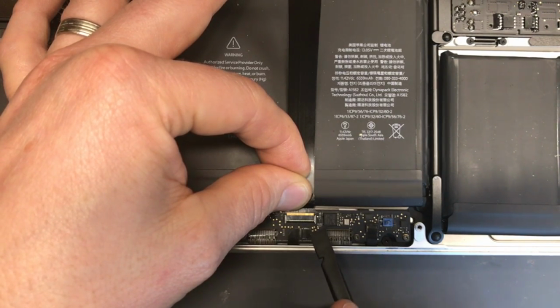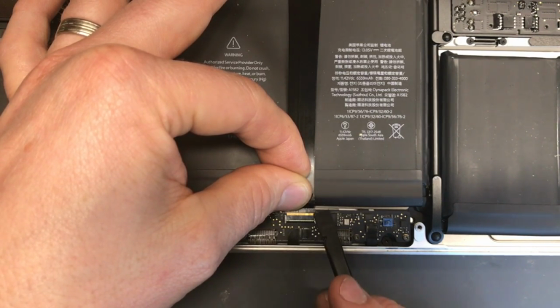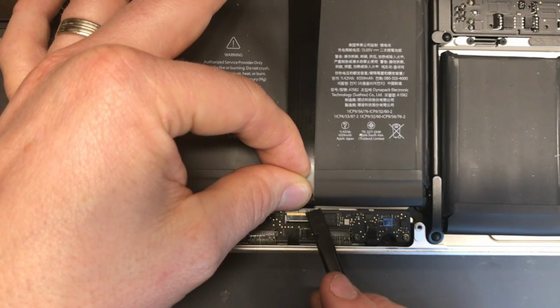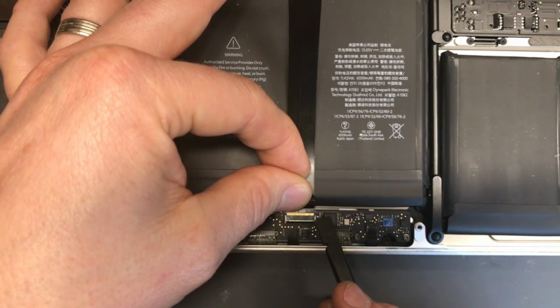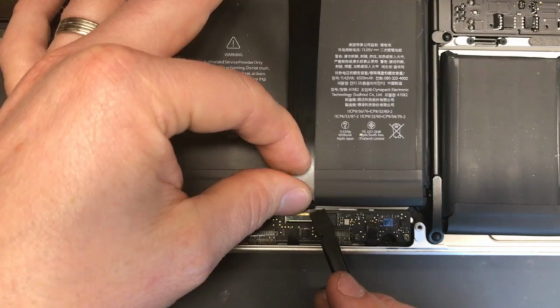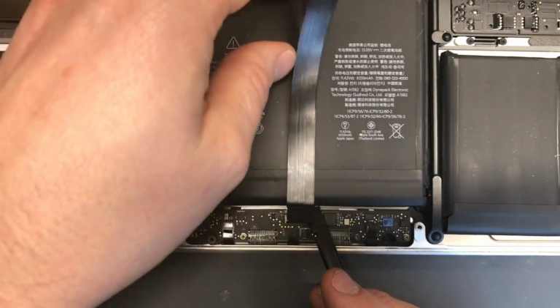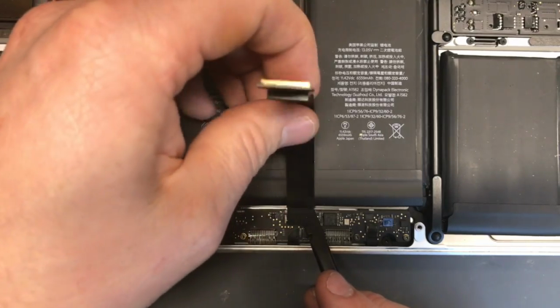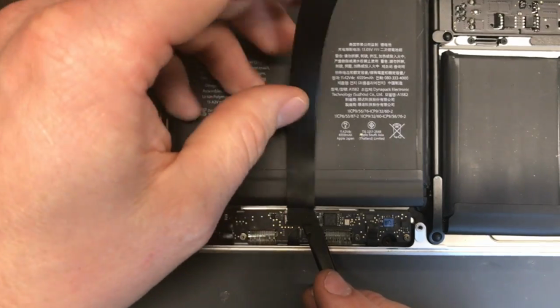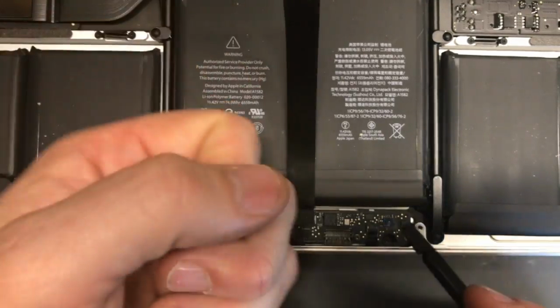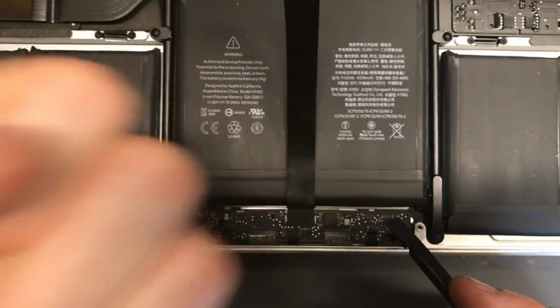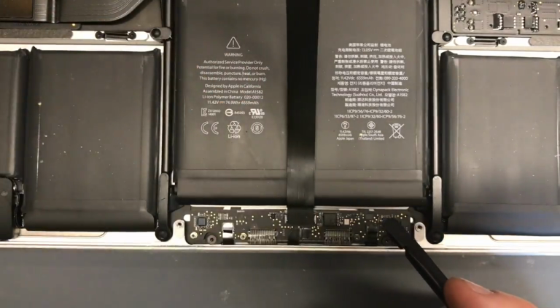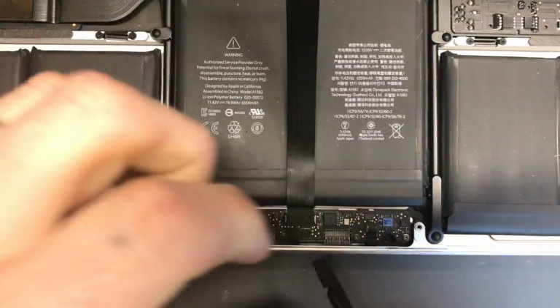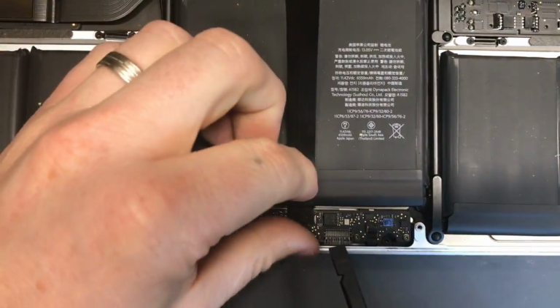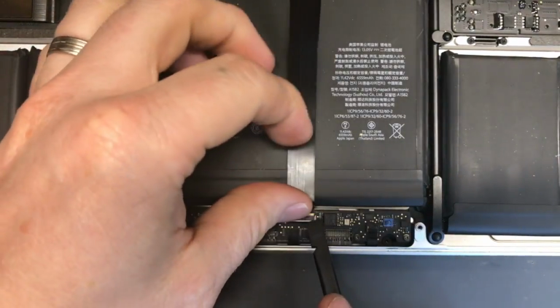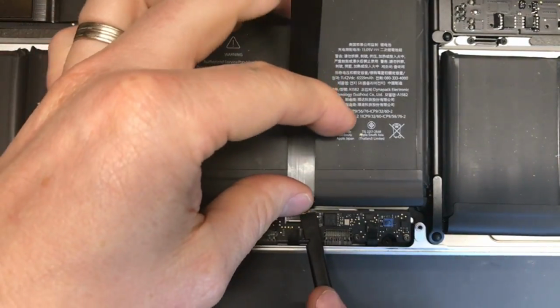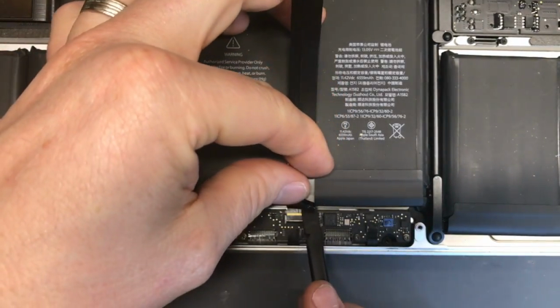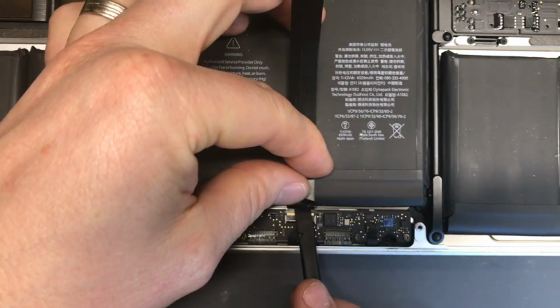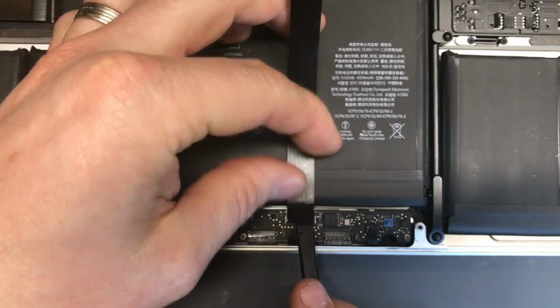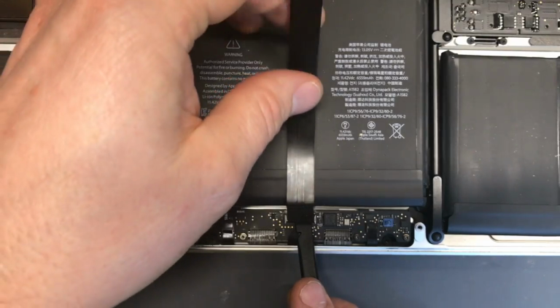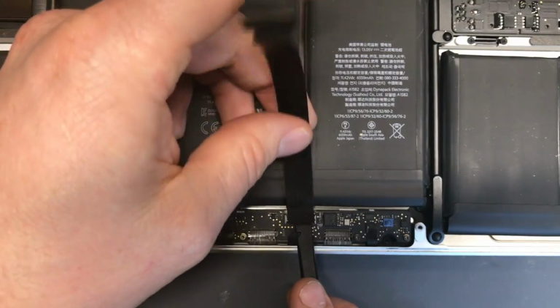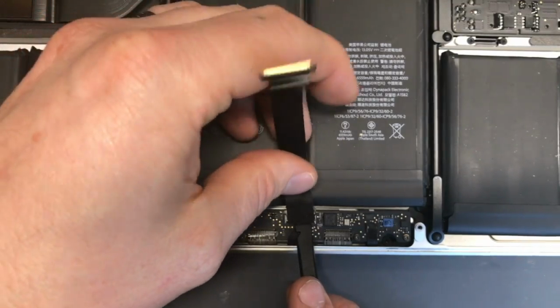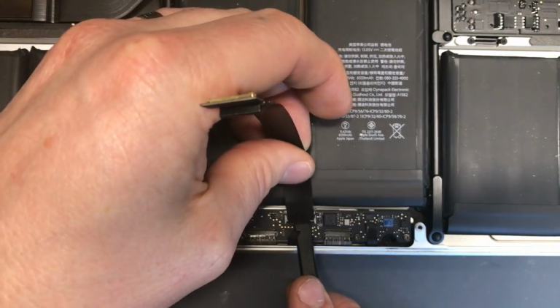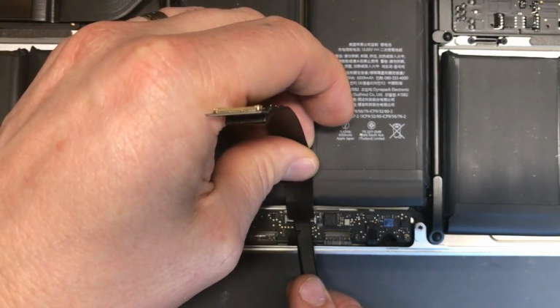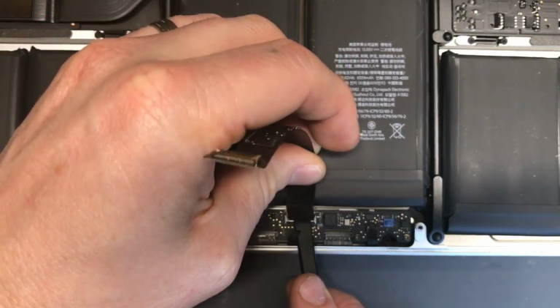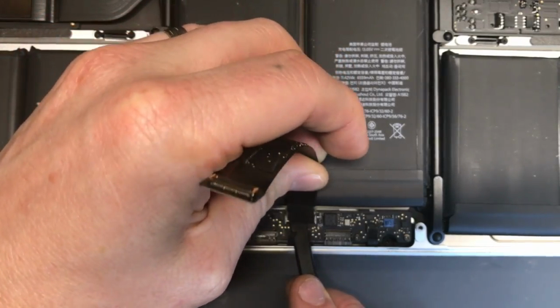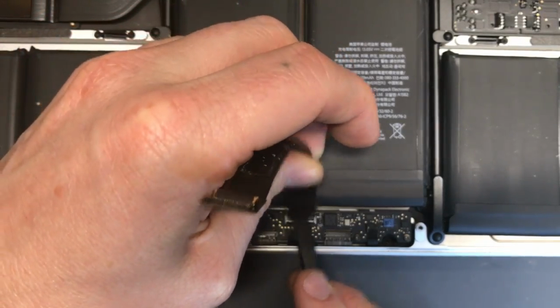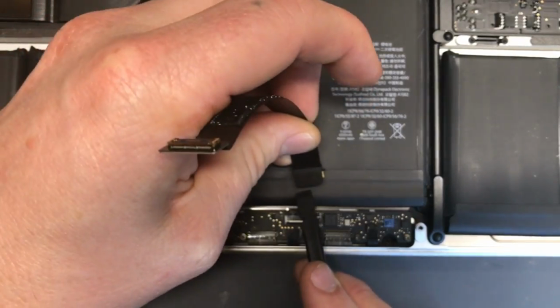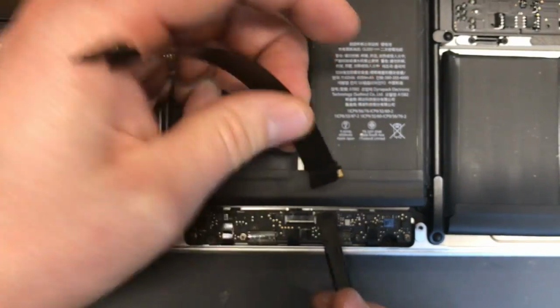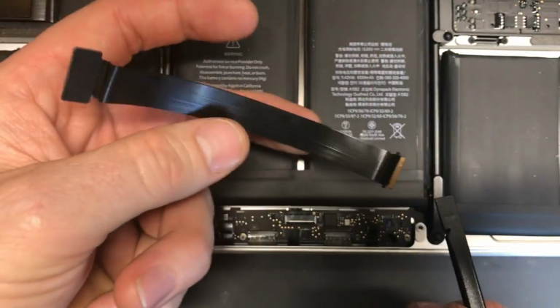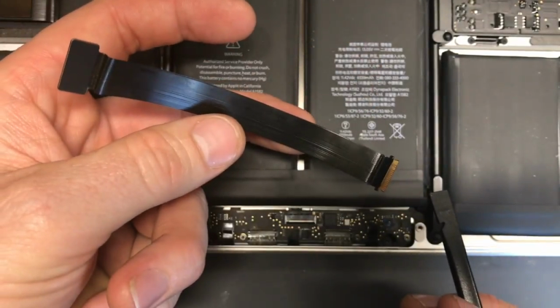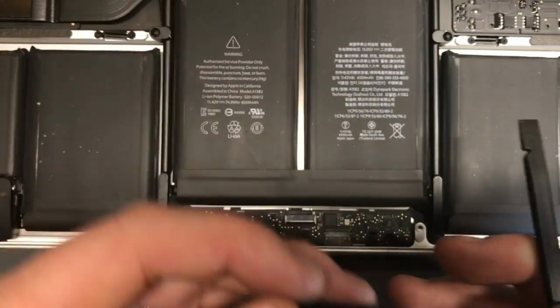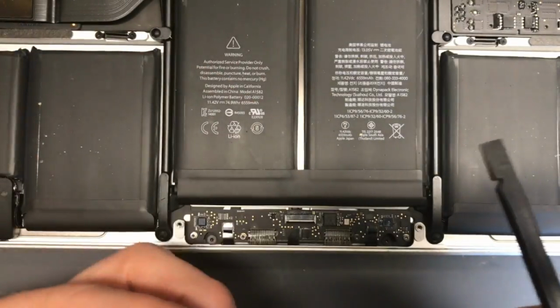It's important when you remove this cable that you don't just yank it out. You need to push it towards the battery, and then you'll see it pull out.